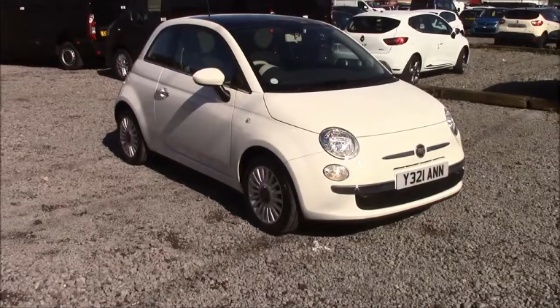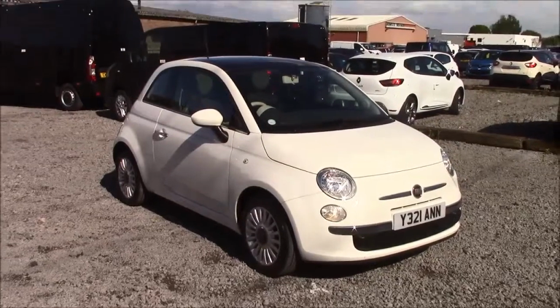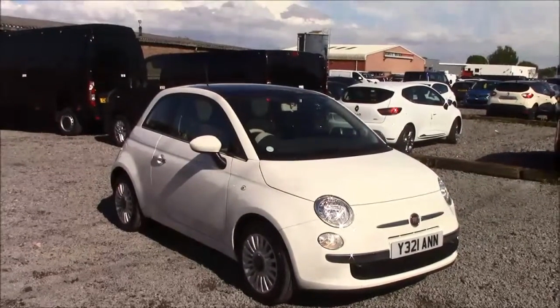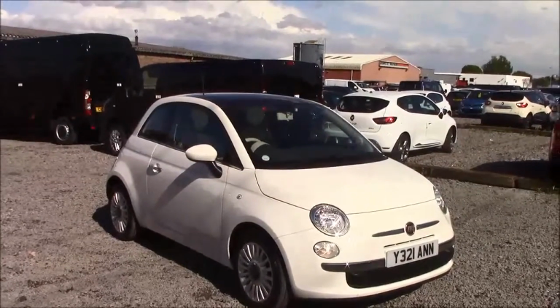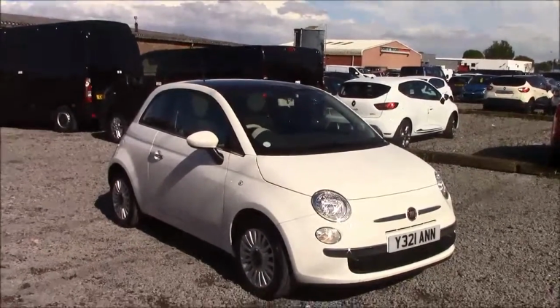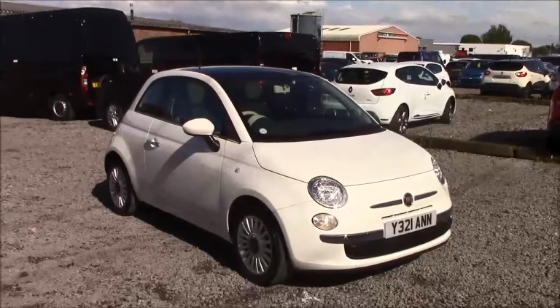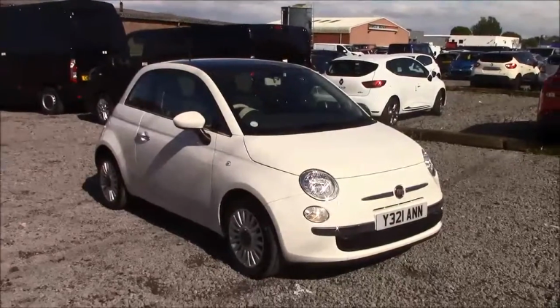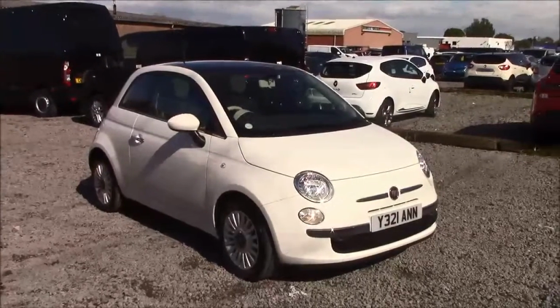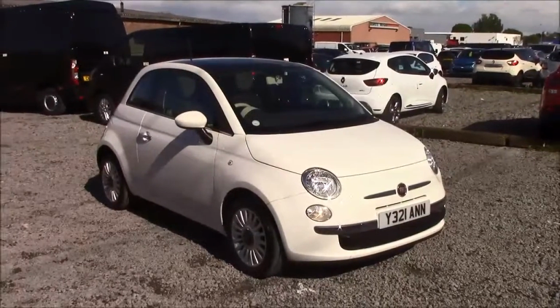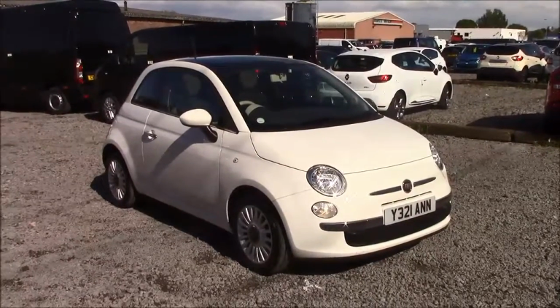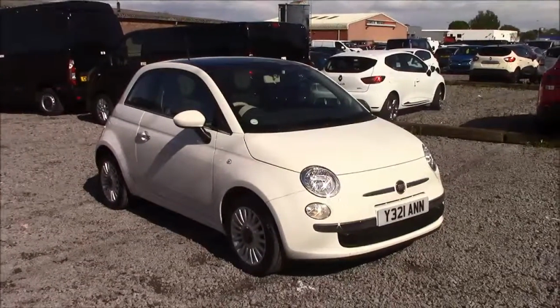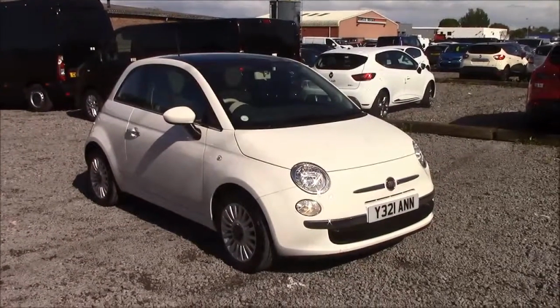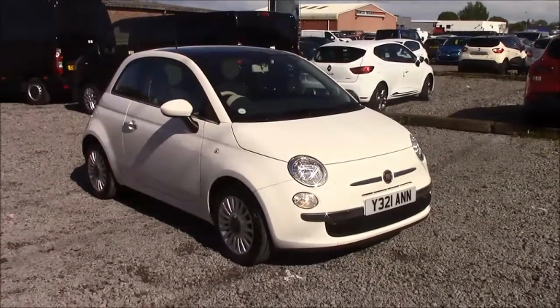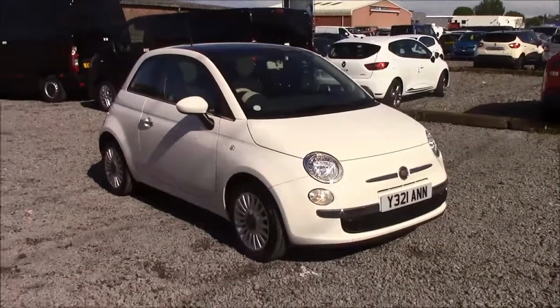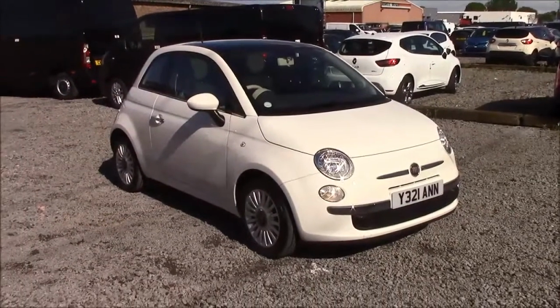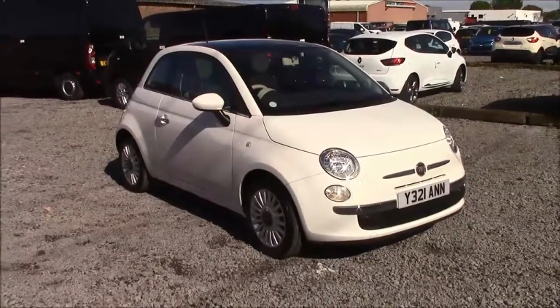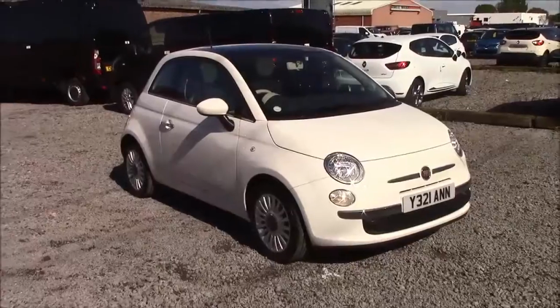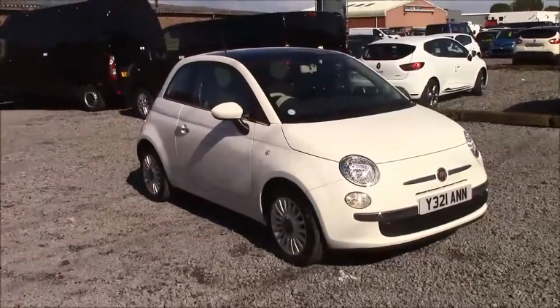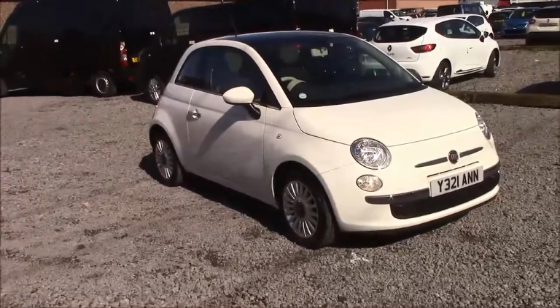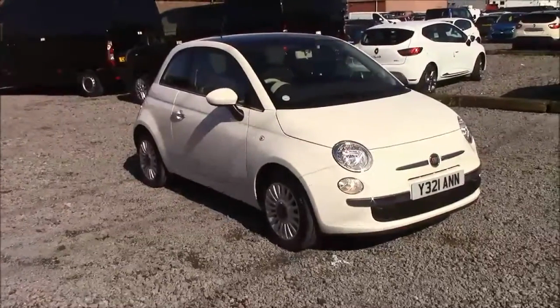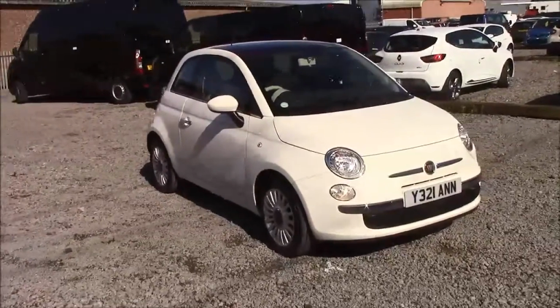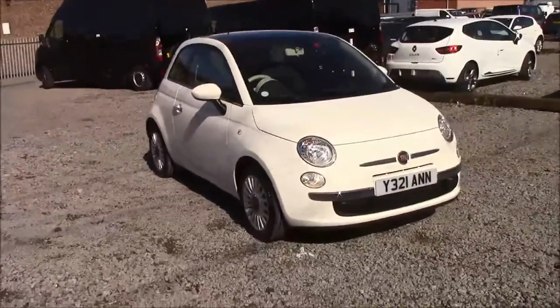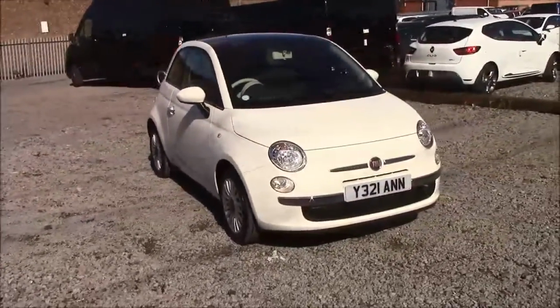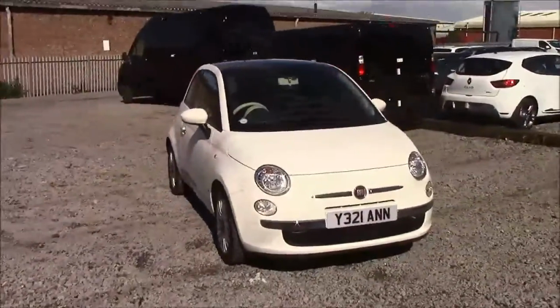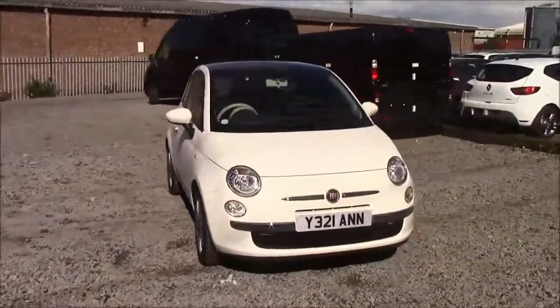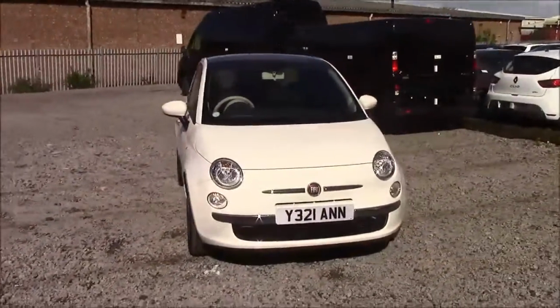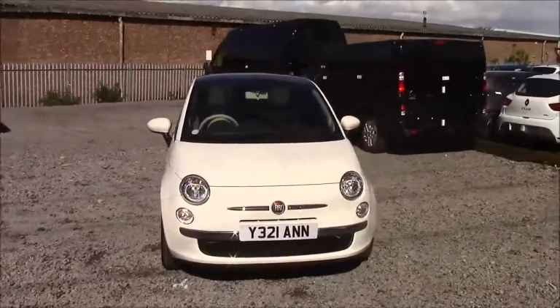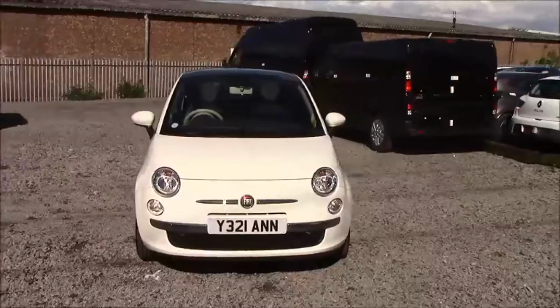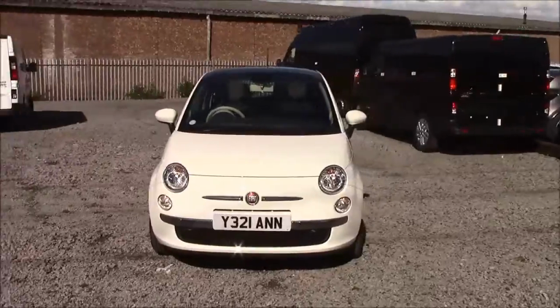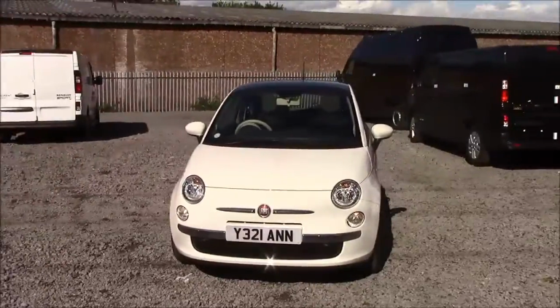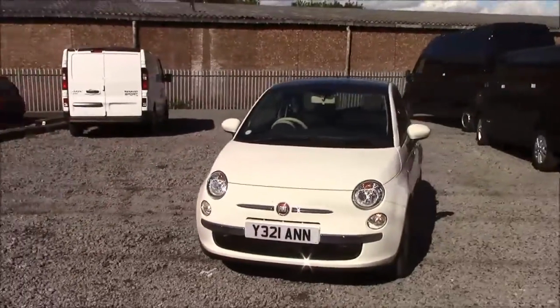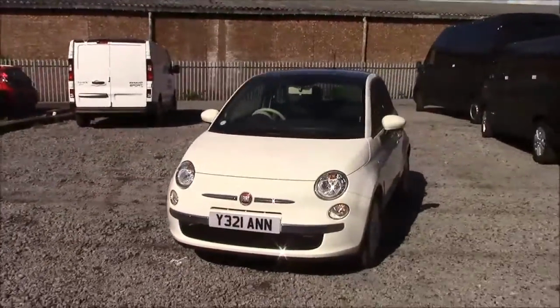Welcome to Wessex Garages here in Penarth Road in Cardiff. Today we have for you a Fiat 500 Lounge Dual Logic. This car comes in white and is a petrol semi-automatic. I'm going to be giving you a tour of this vehicle today, but for more information or further specifications on this vehicle please don't hesitate to click on the link in the video.